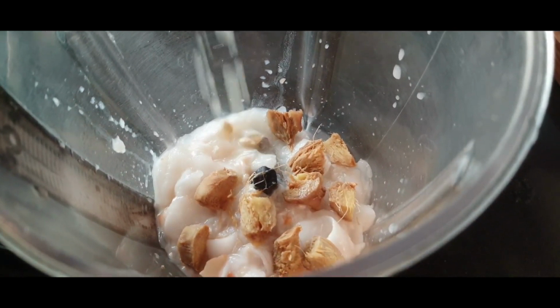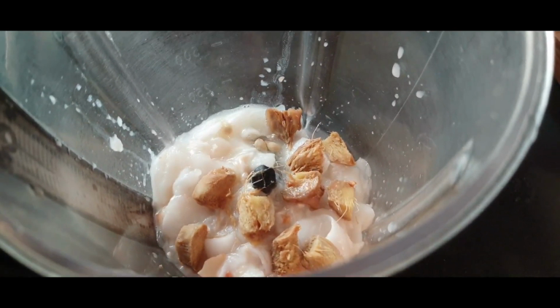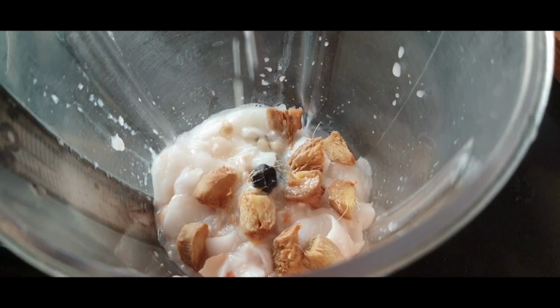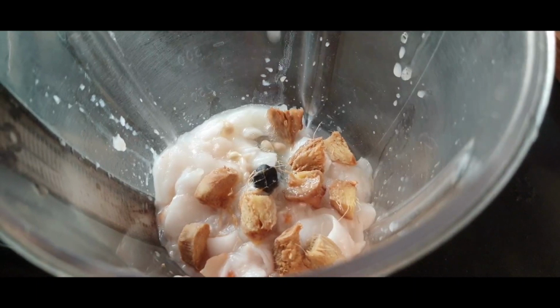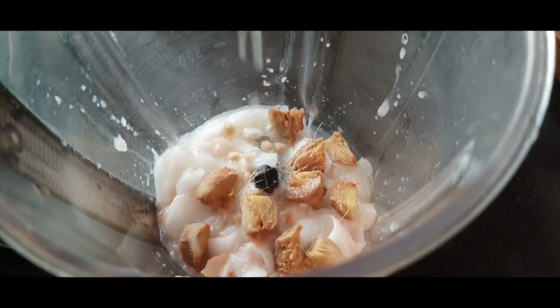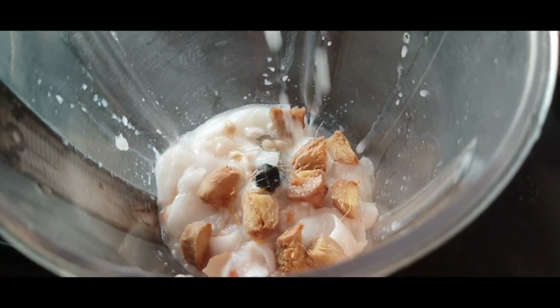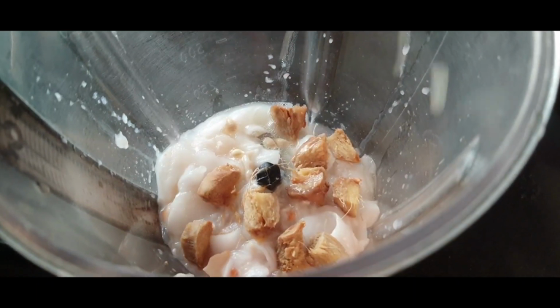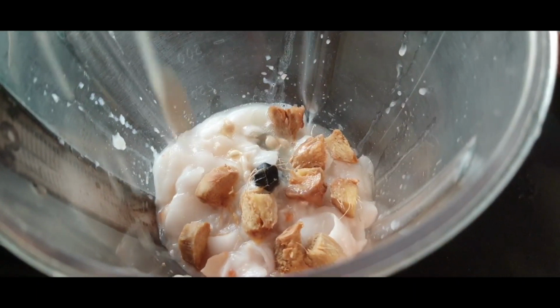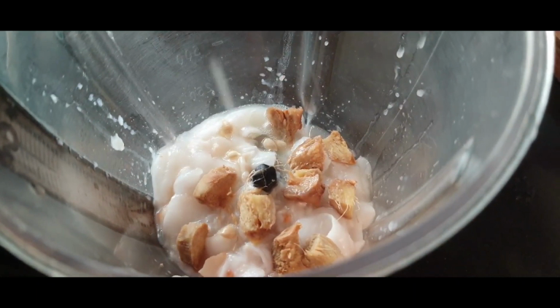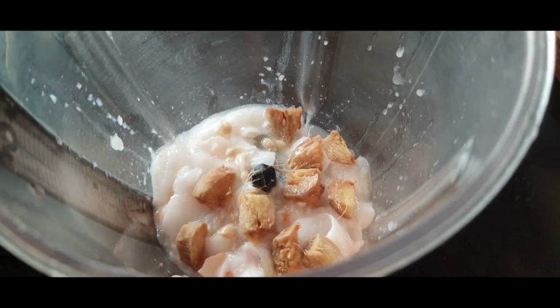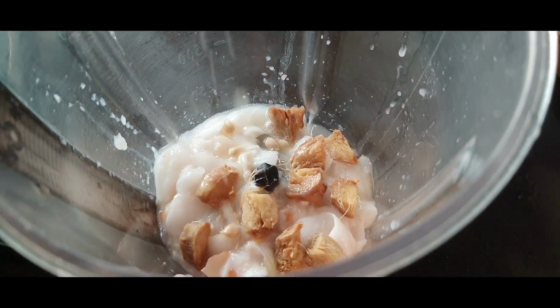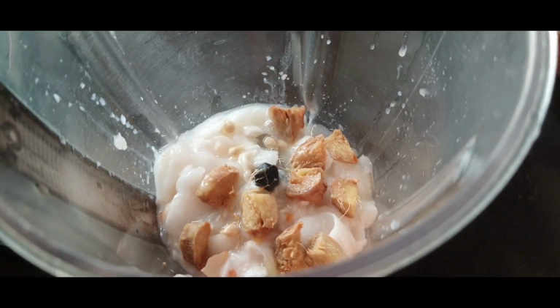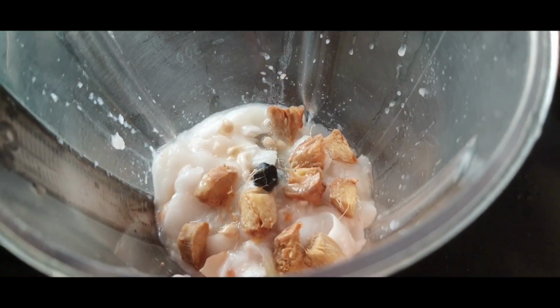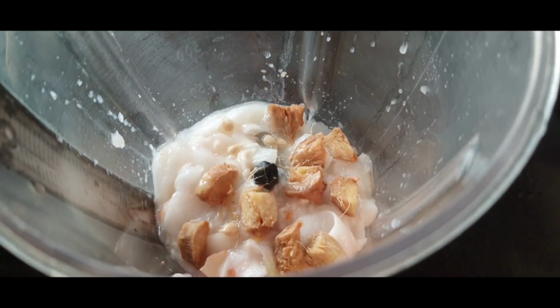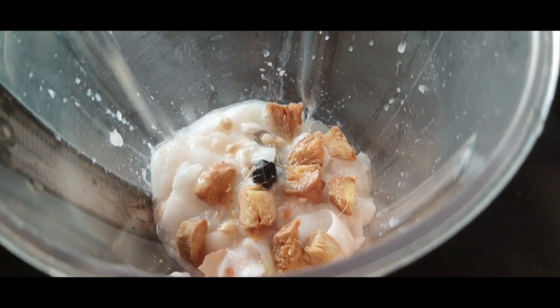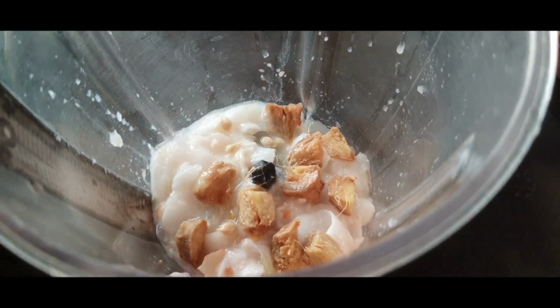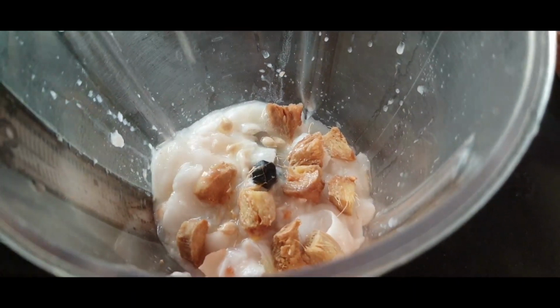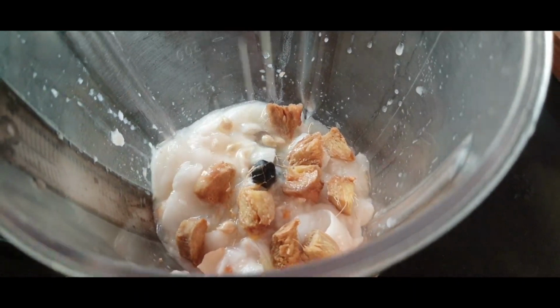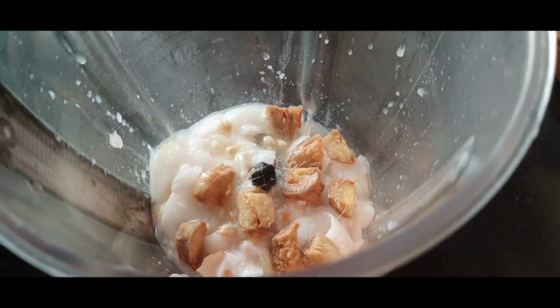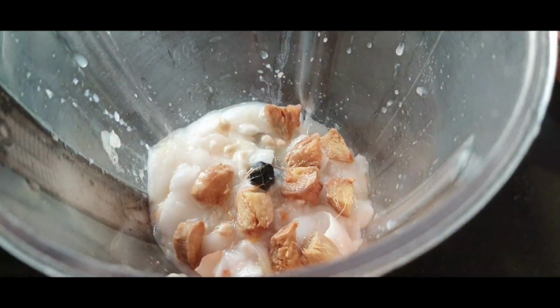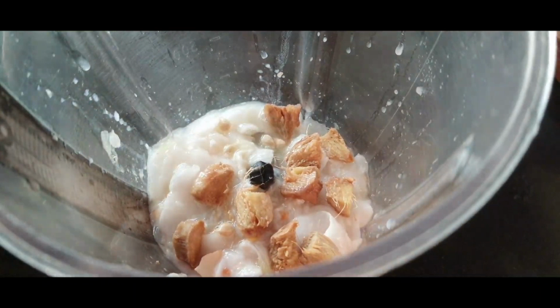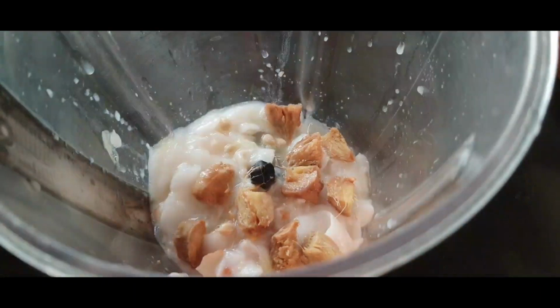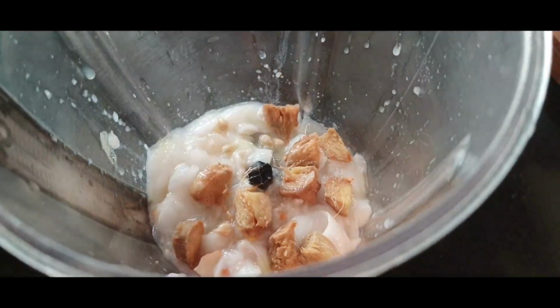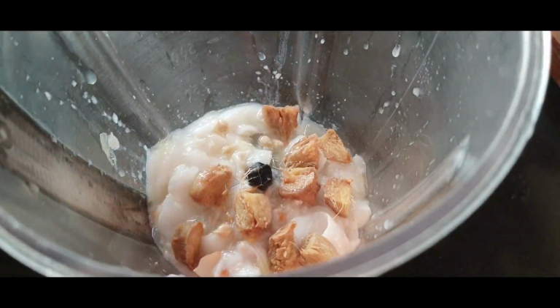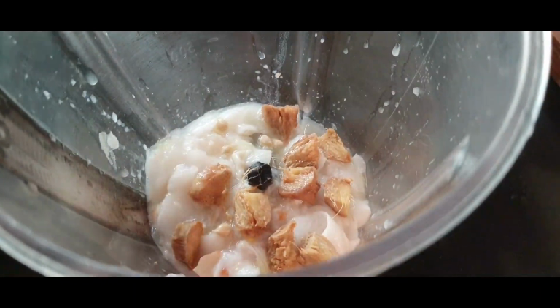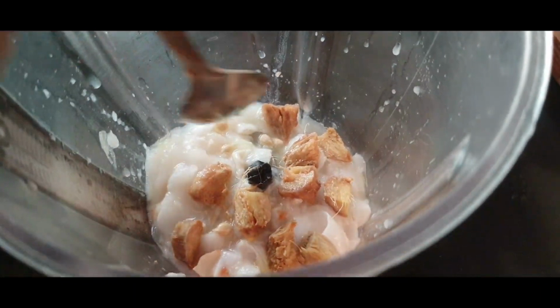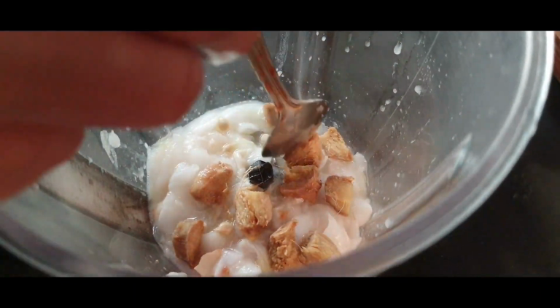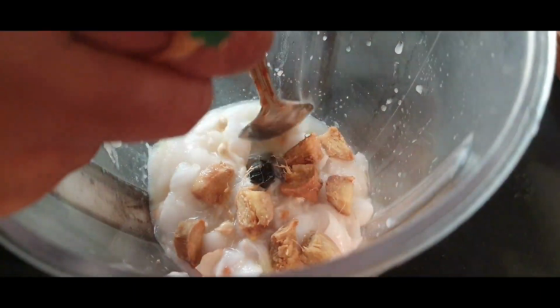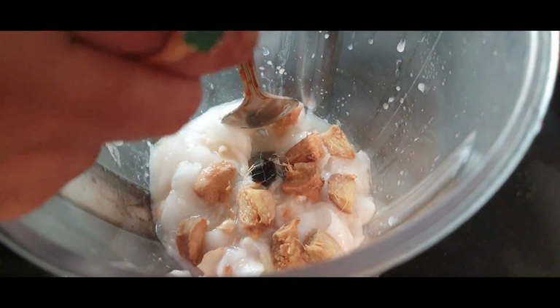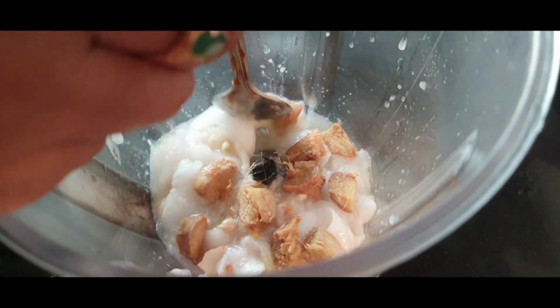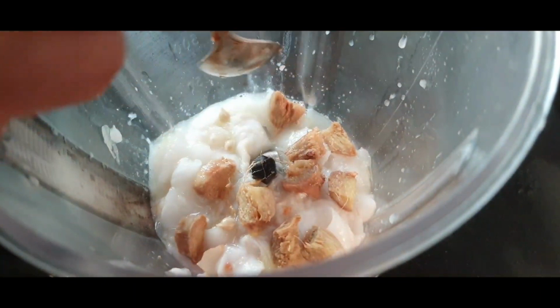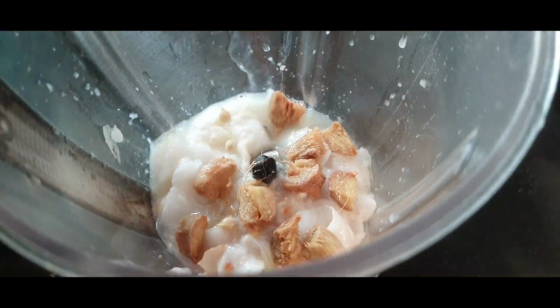See, there is lemon and ginger. Lemon and ginger are good for digestion.